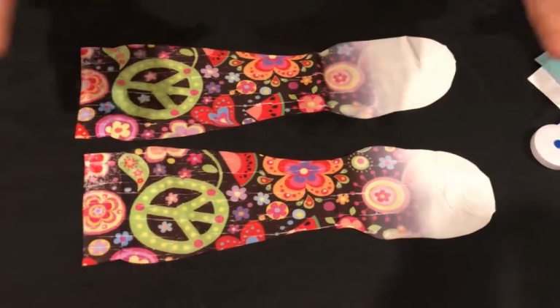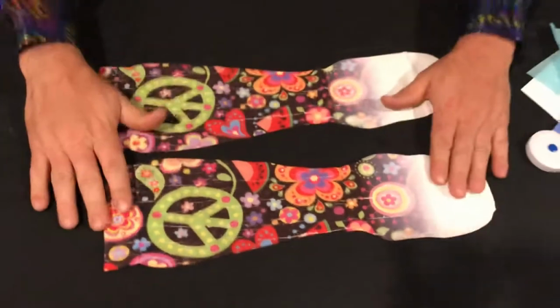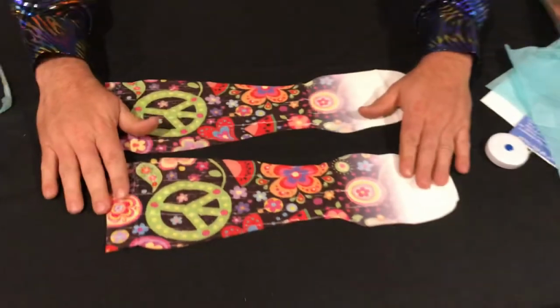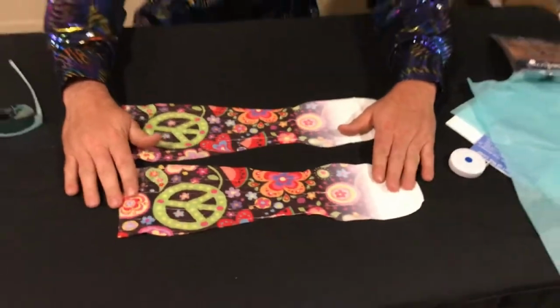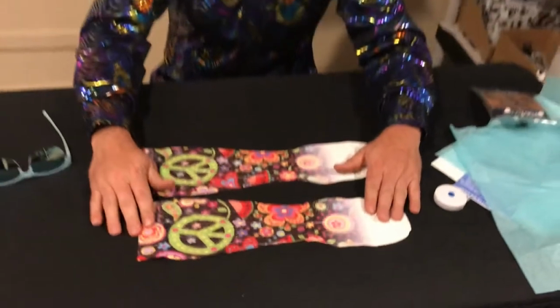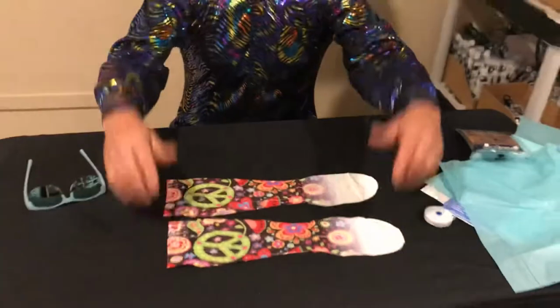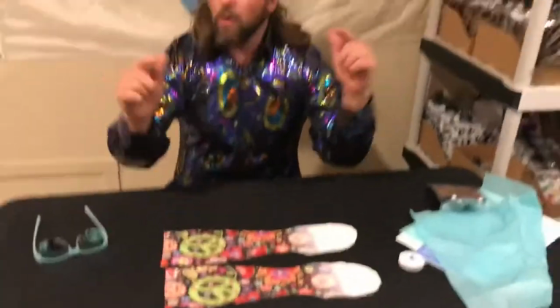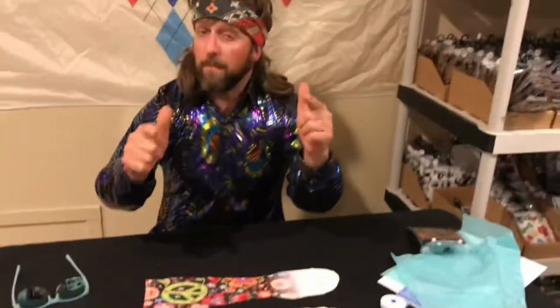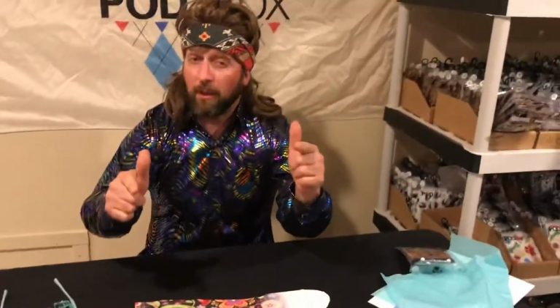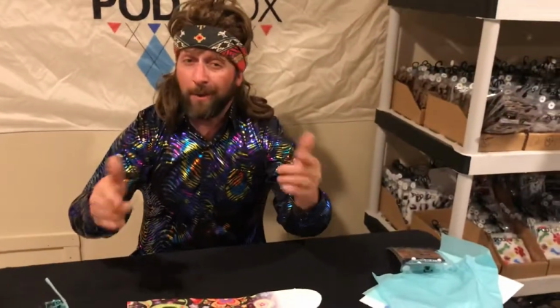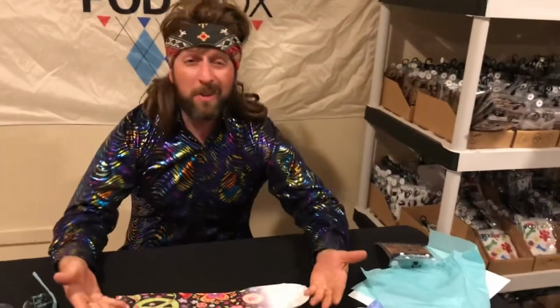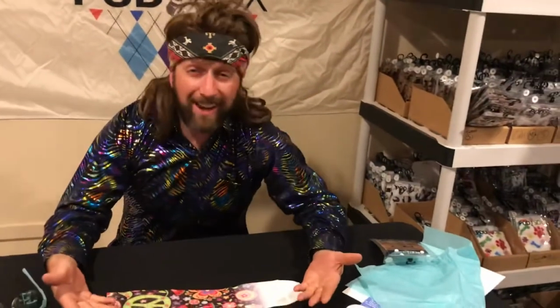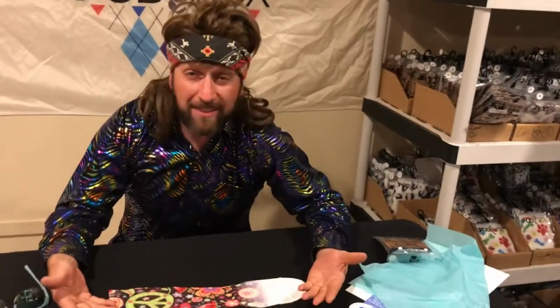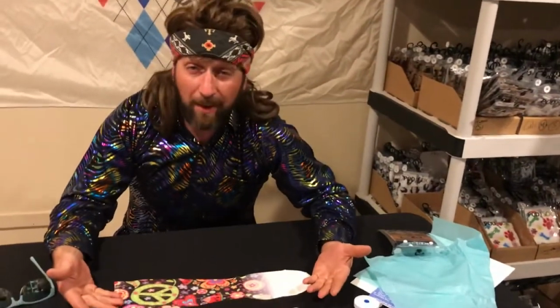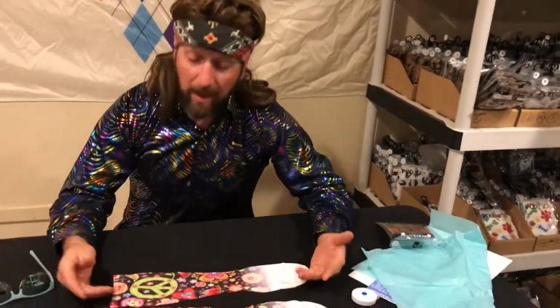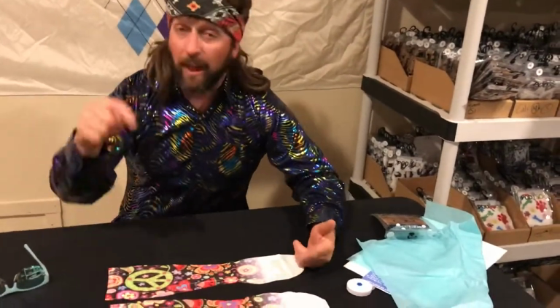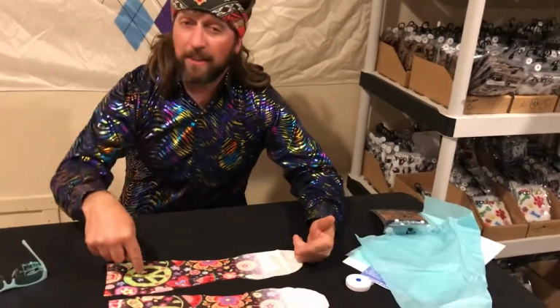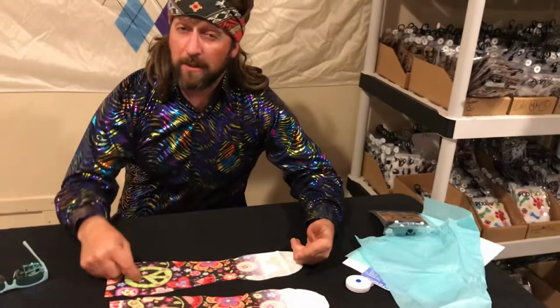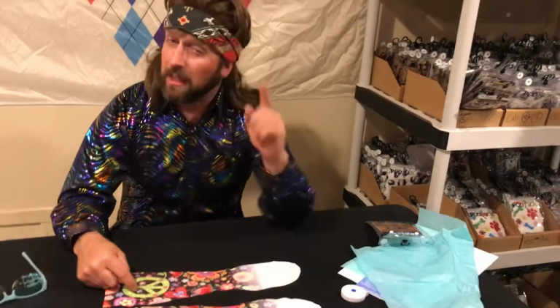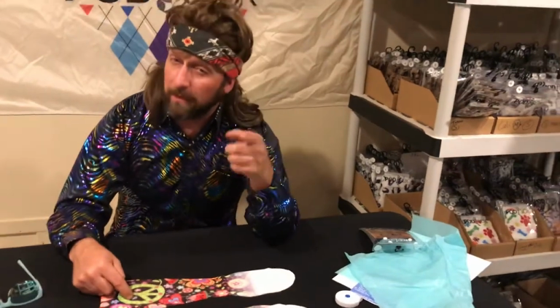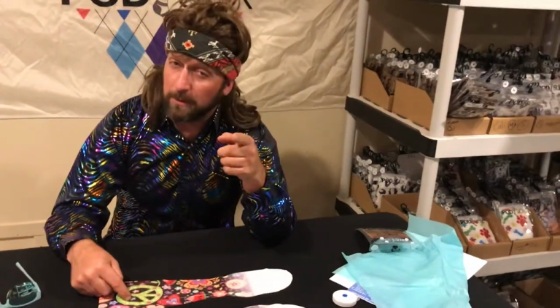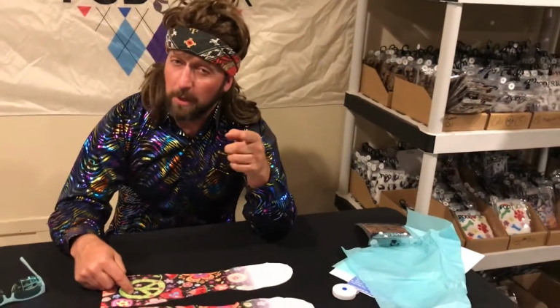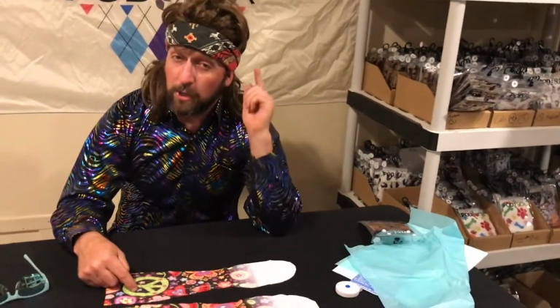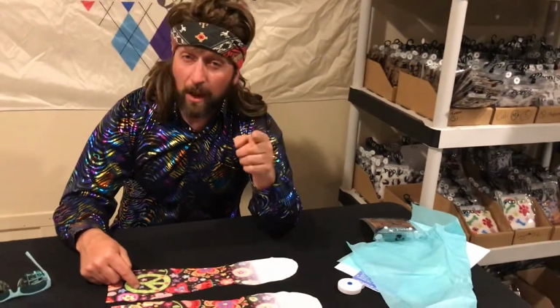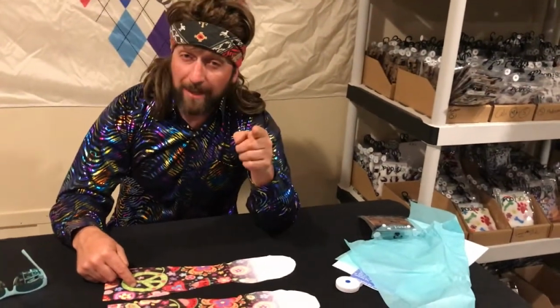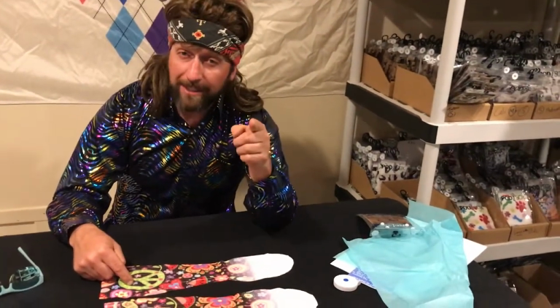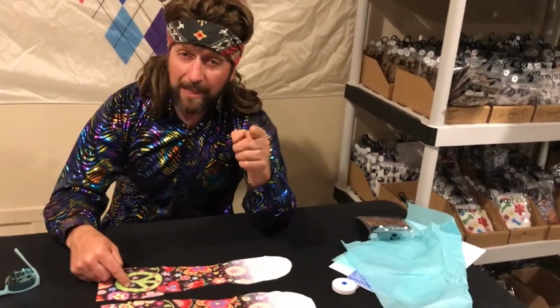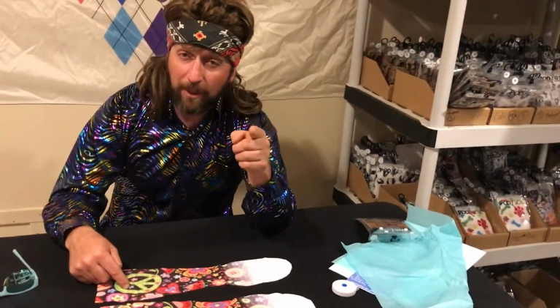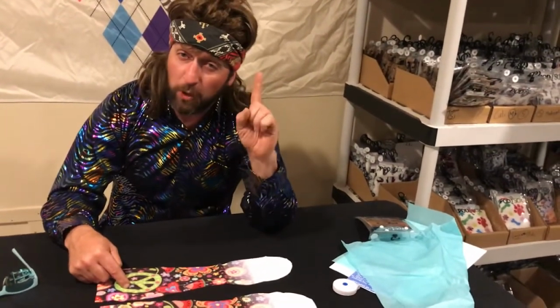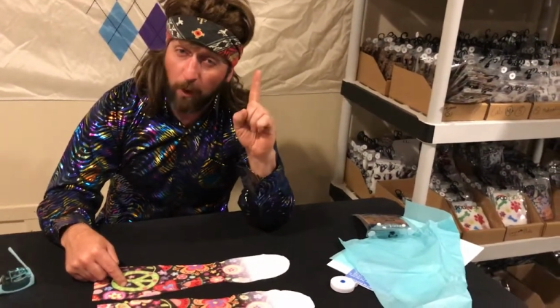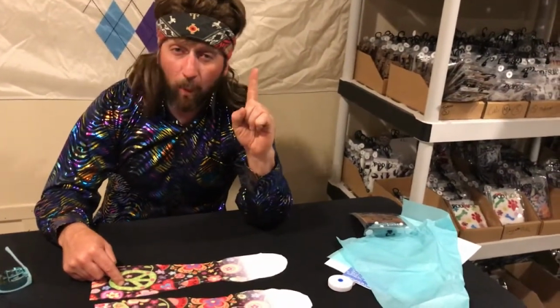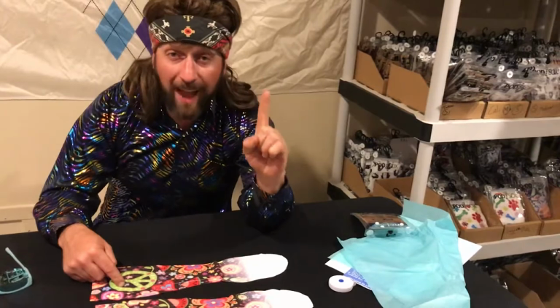All this can be yours for a dollar. If you are a member of the club already, you've already gotten this in the mail. If you'd like to get this pair of socks, it'll be available soon. Check out our Podsocks Sock of the Month Club — join for only one dollar.